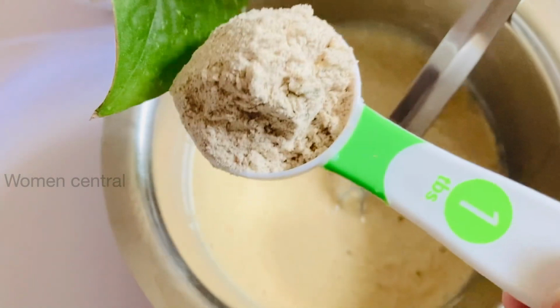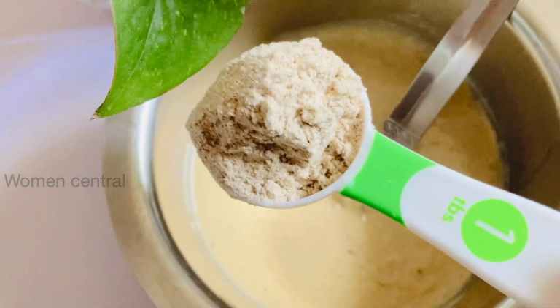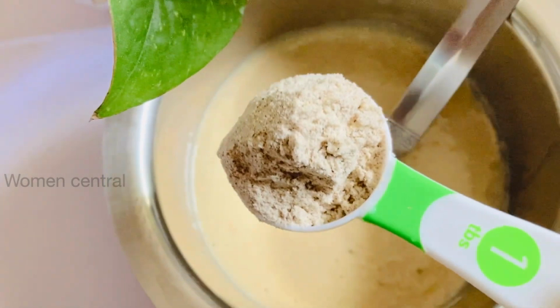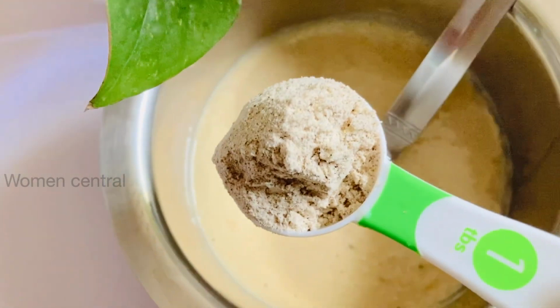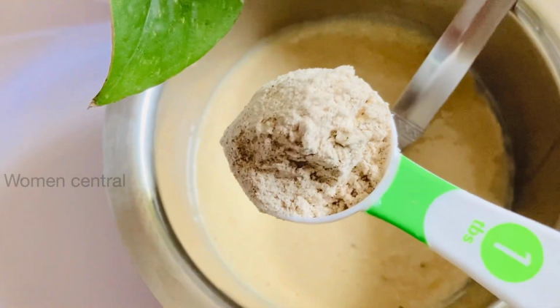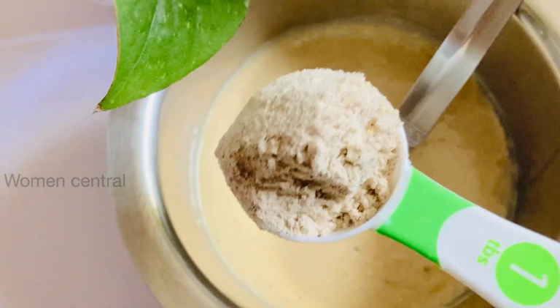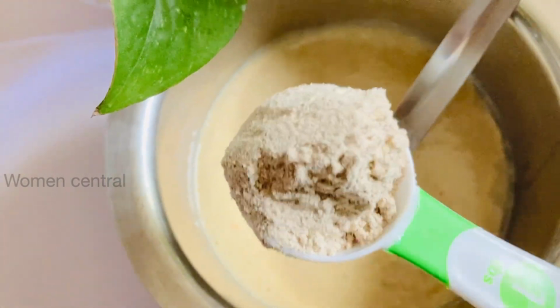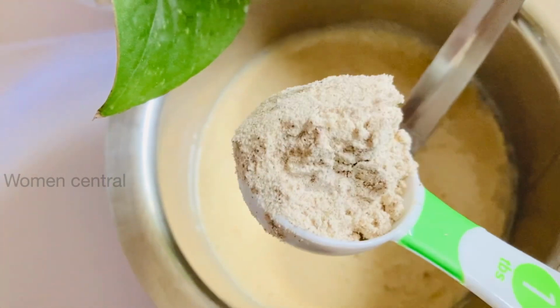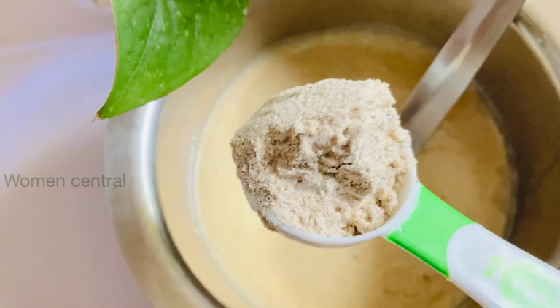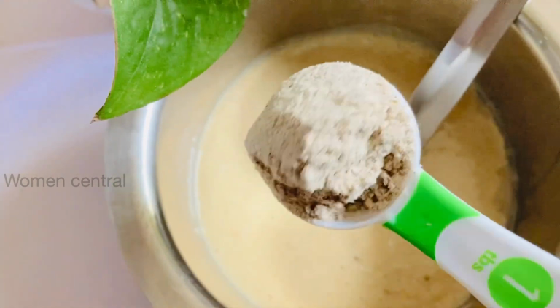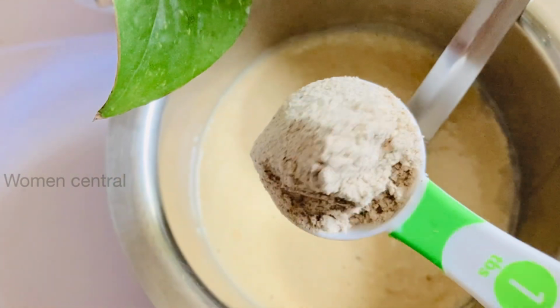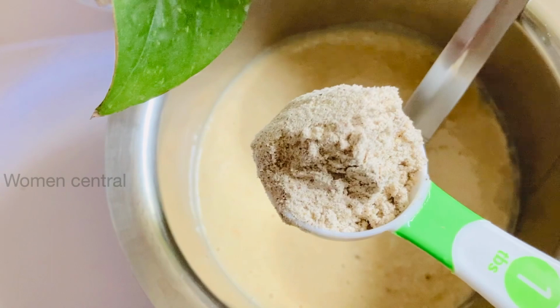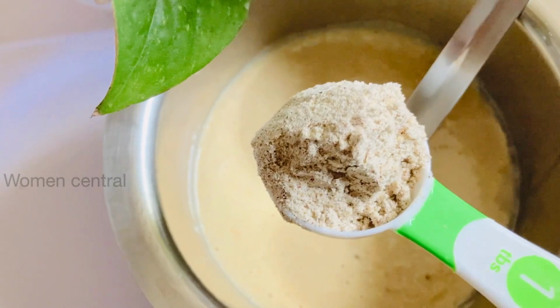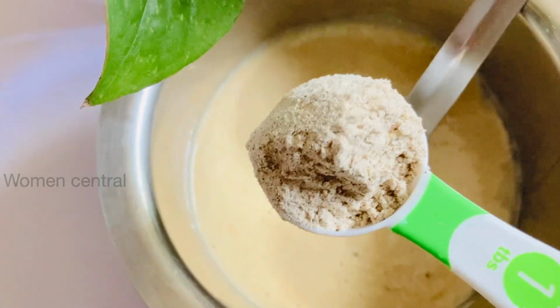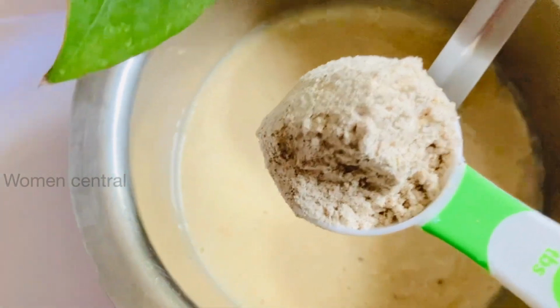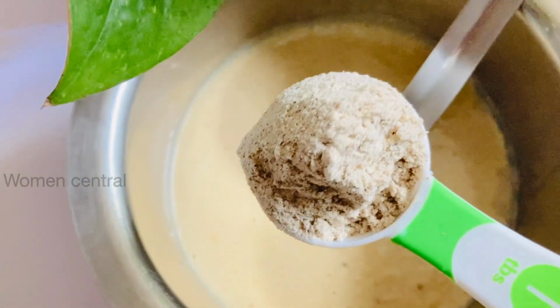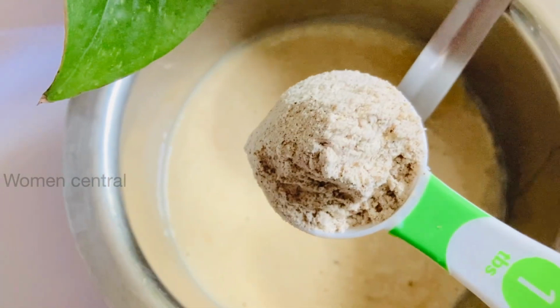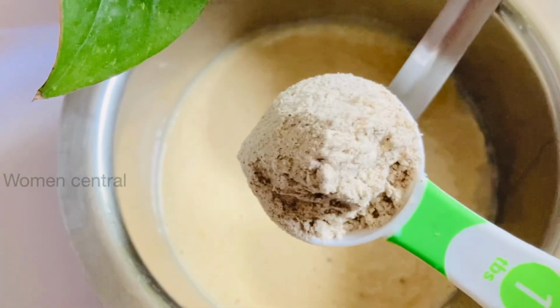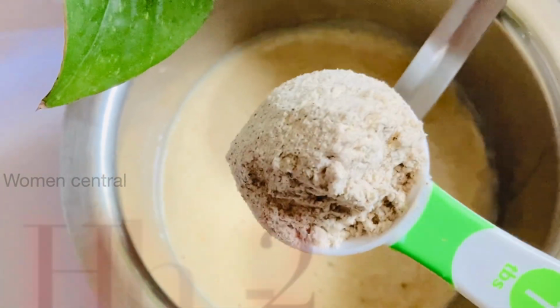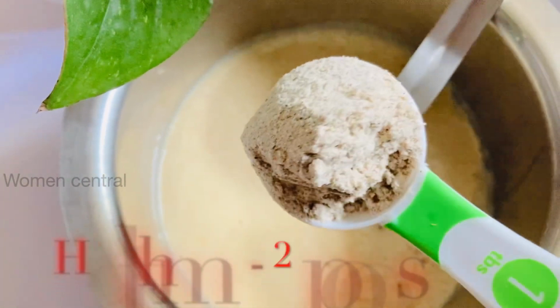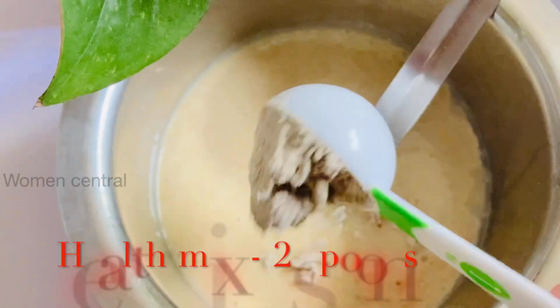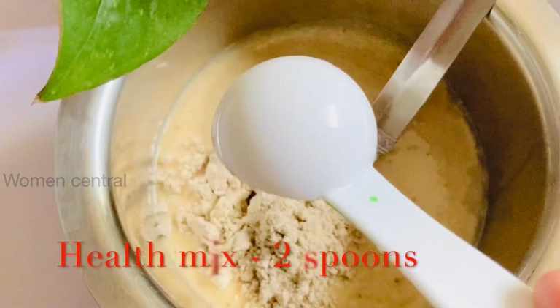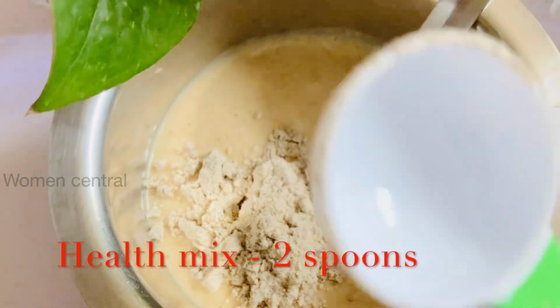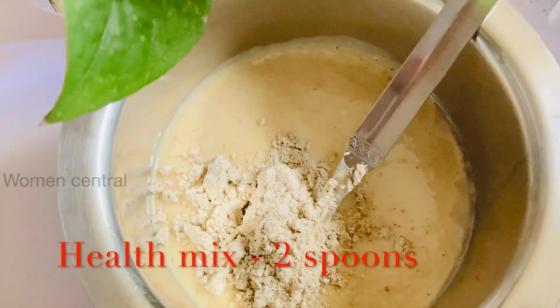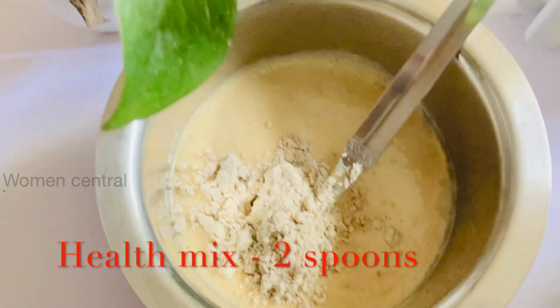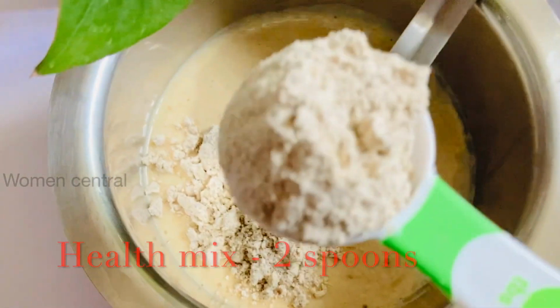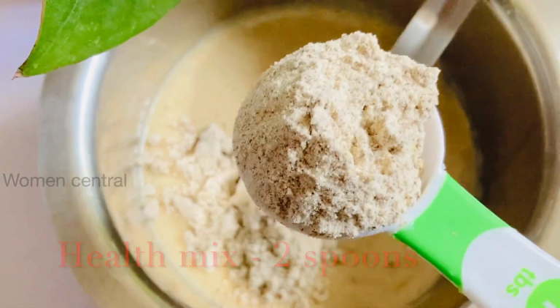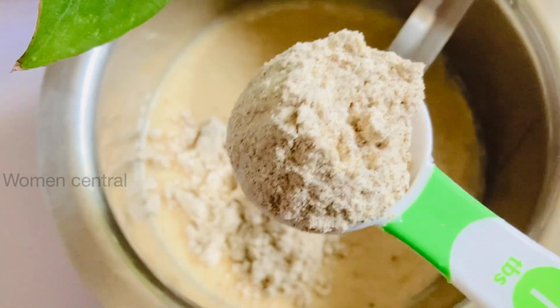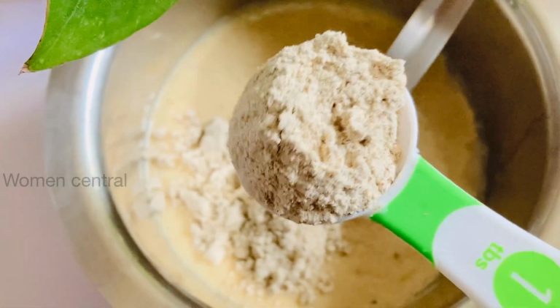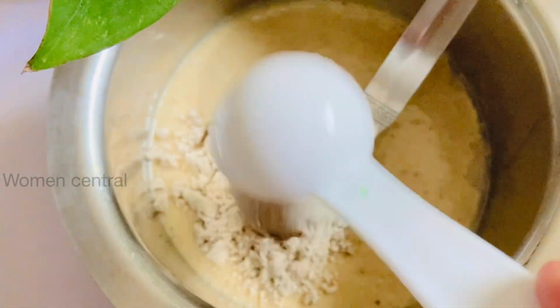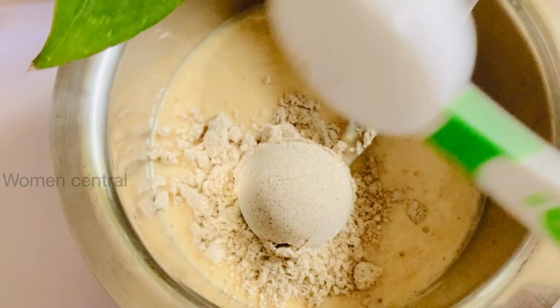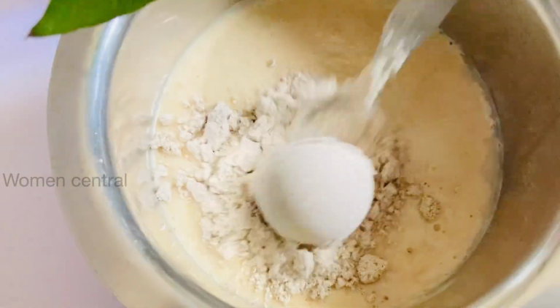Next, I will add health mix powder and grind. How do you make this health mix powder? I will mix it with ragi and millet. Mix it well.